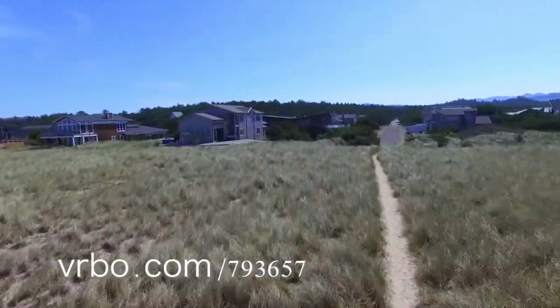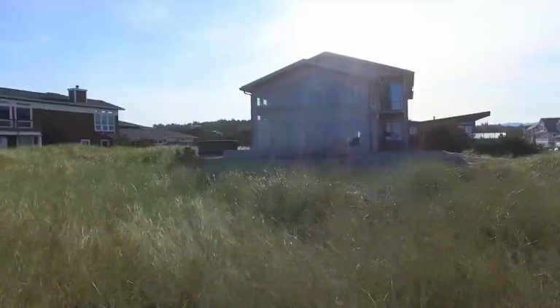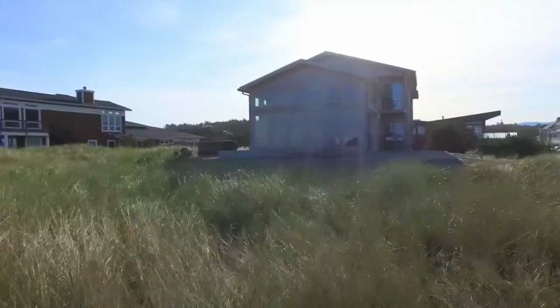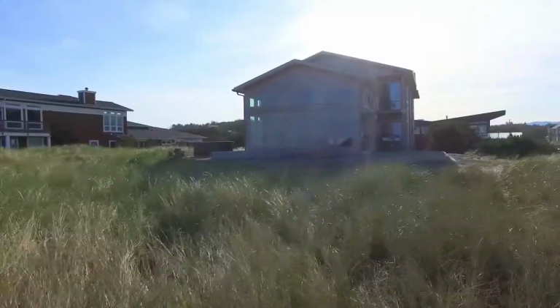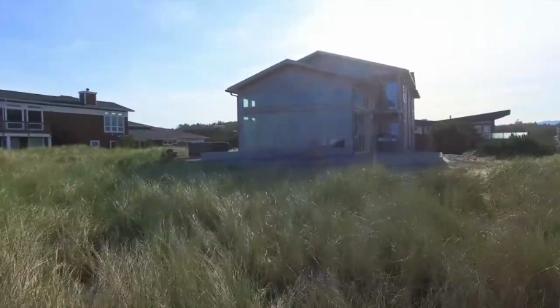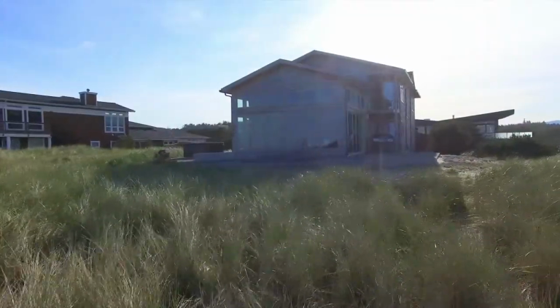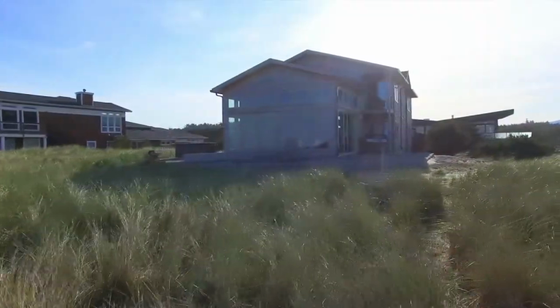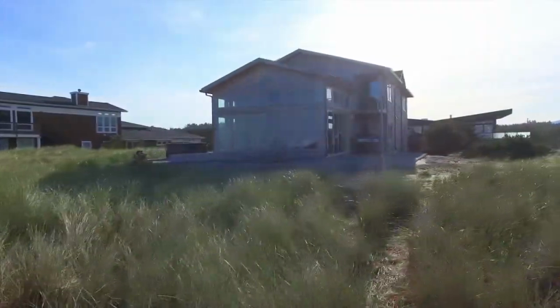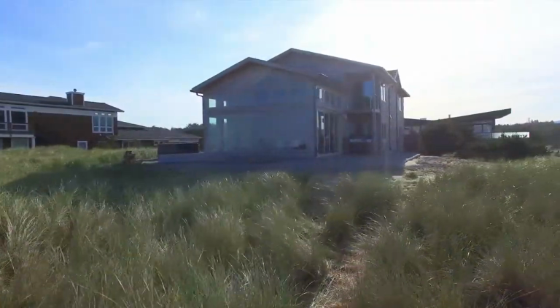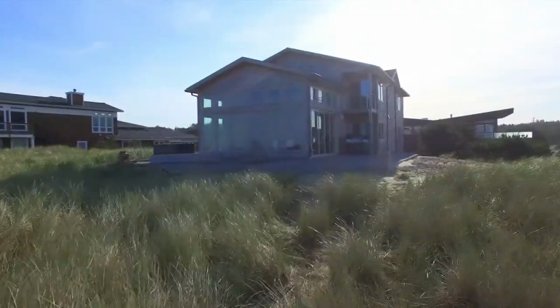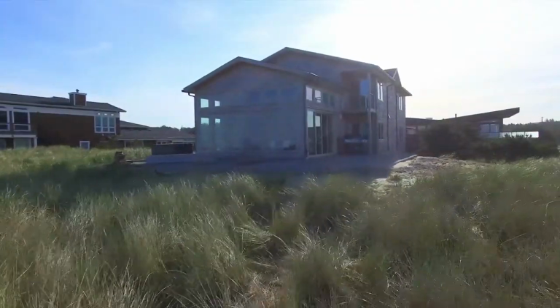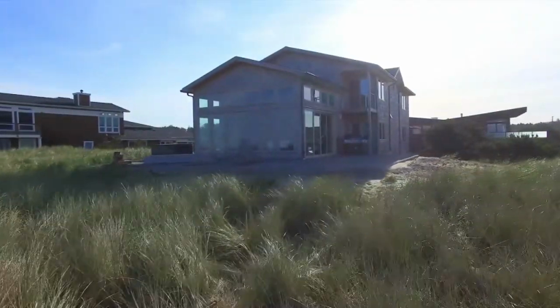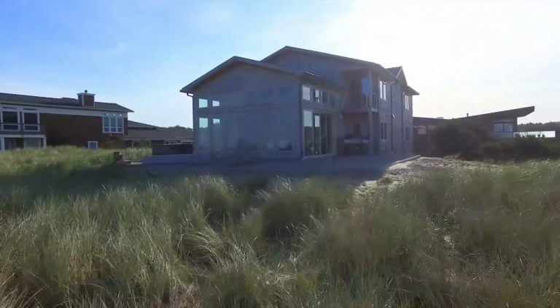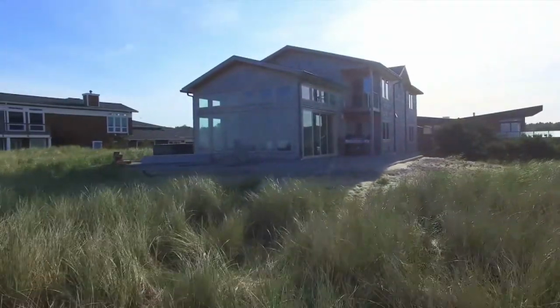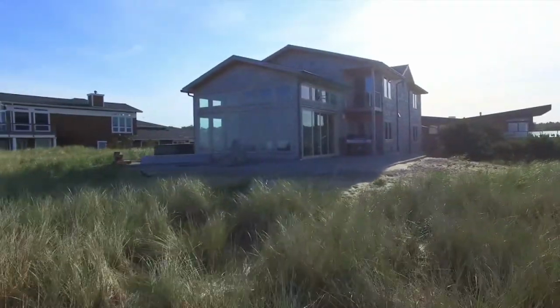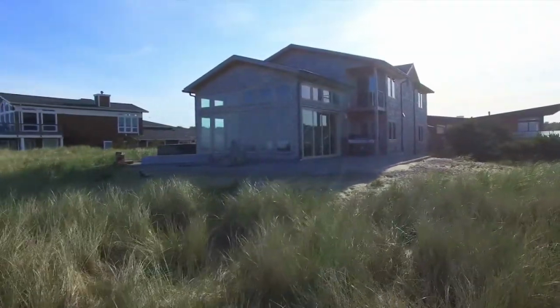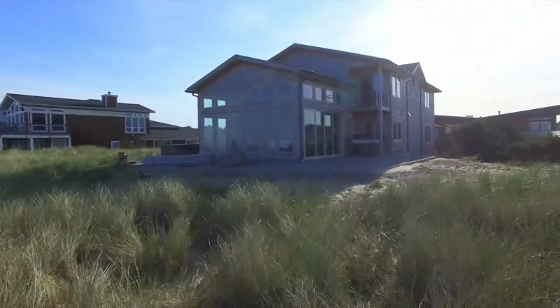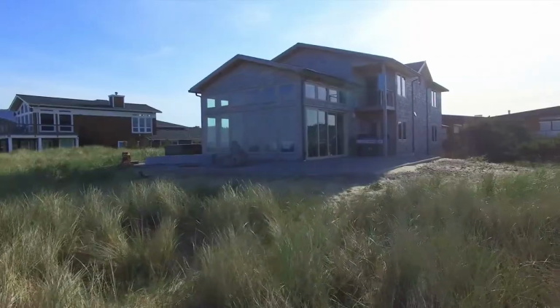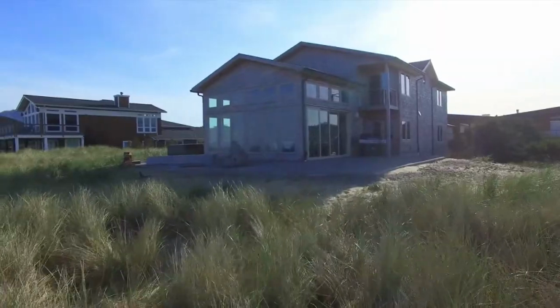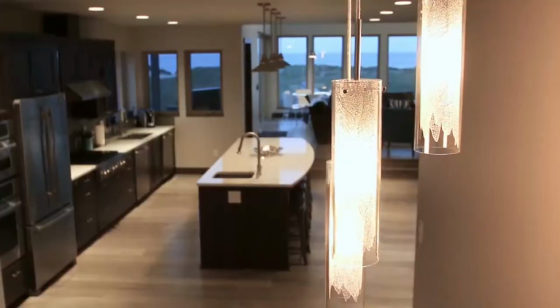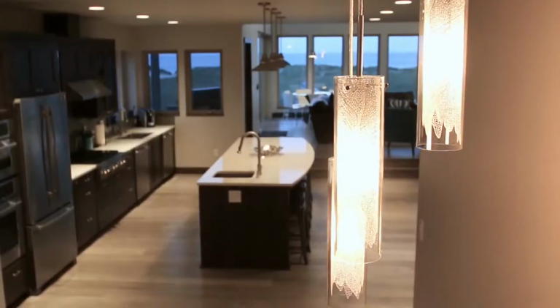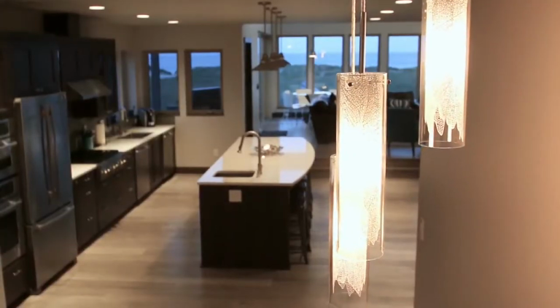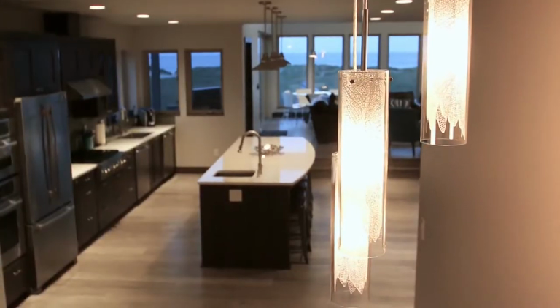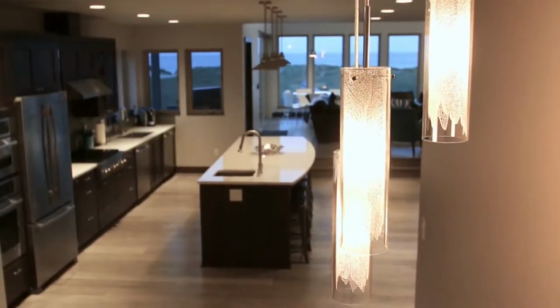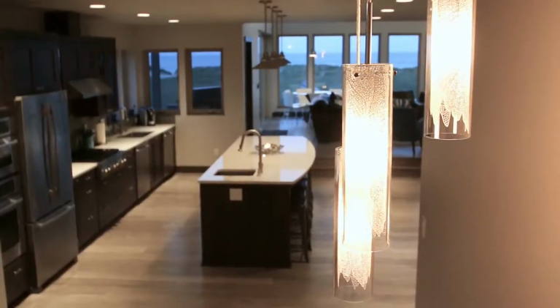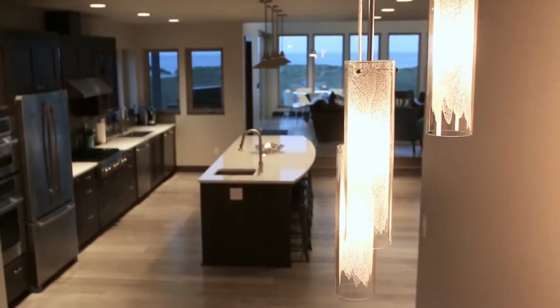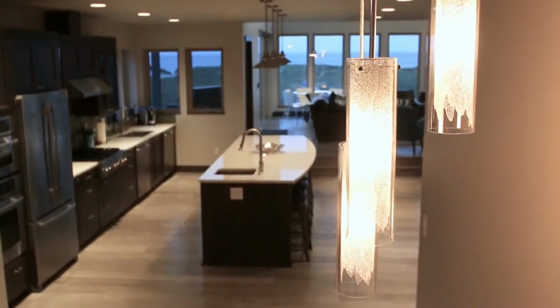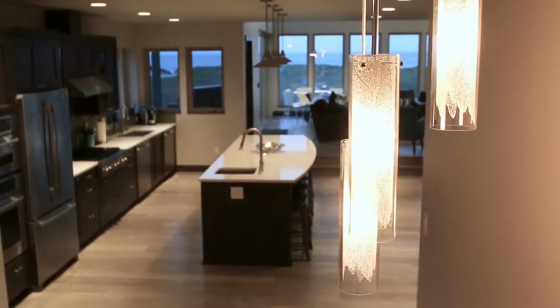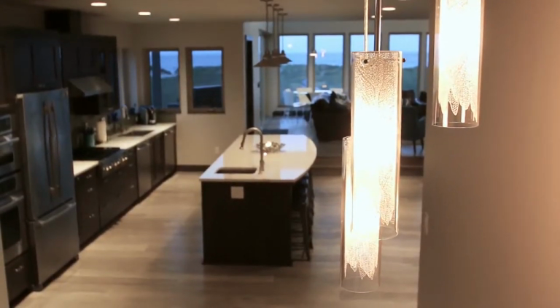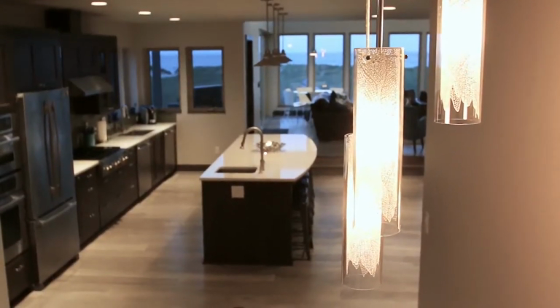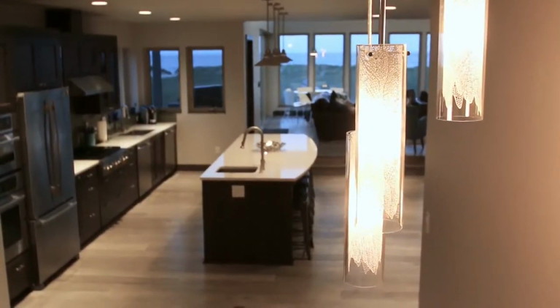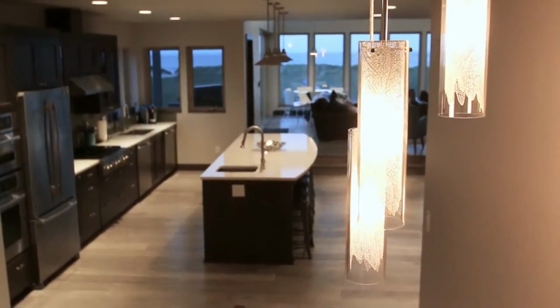Completed in 2015 and located at the end of a quiet, dead-end street just steps from the beach, this house was designed for 20 guests and offers every amenity one could wish for in an Oregon coast vacation home.